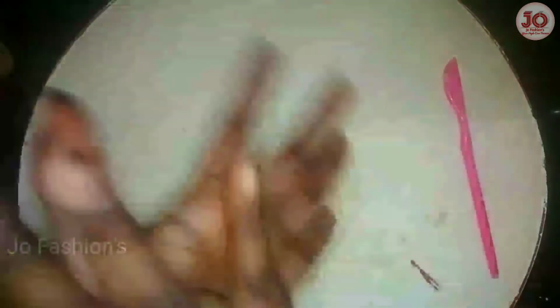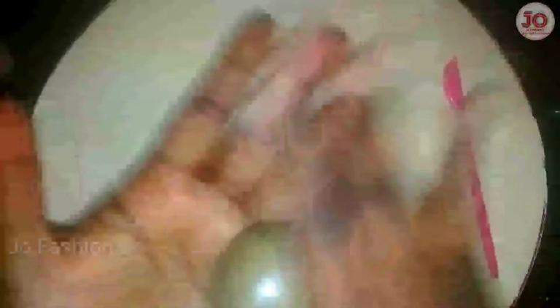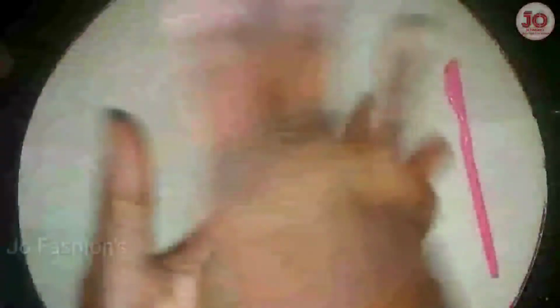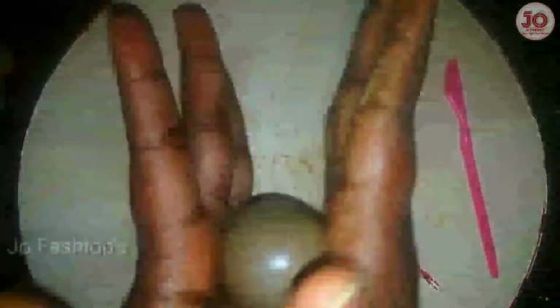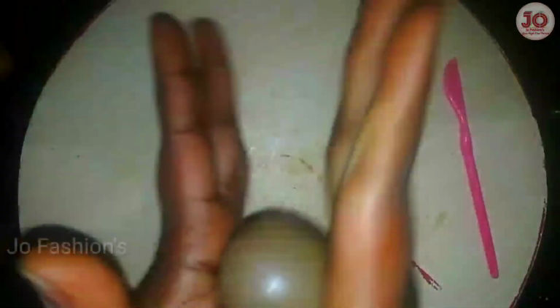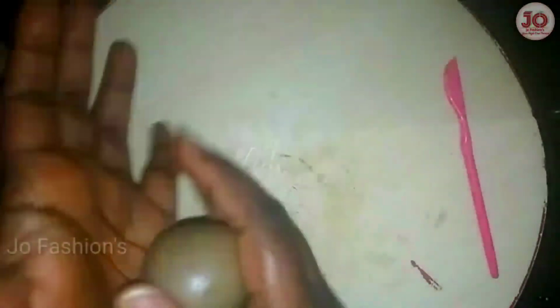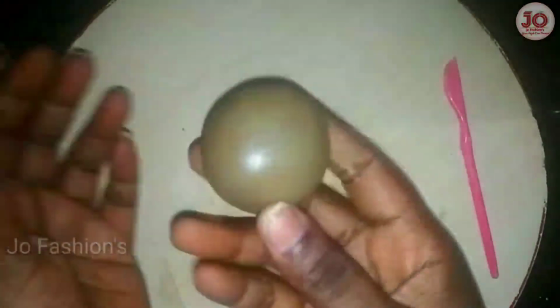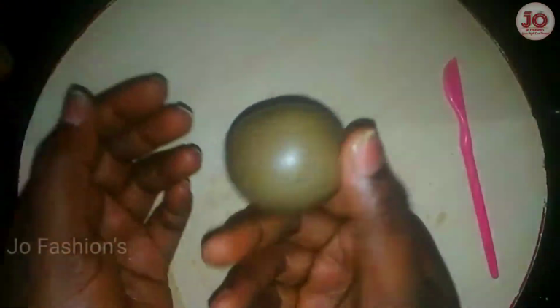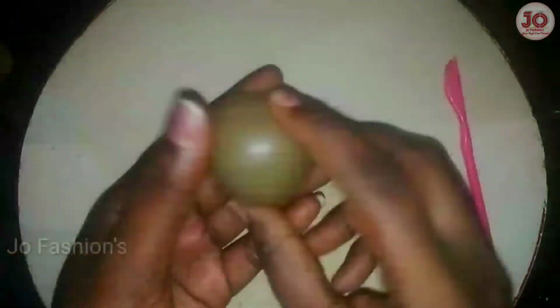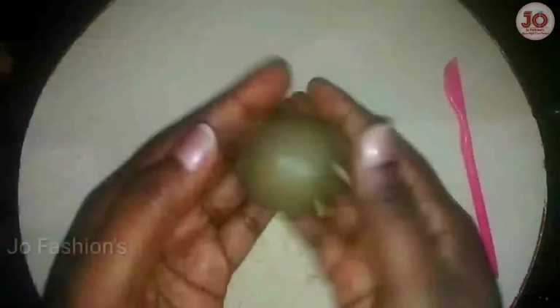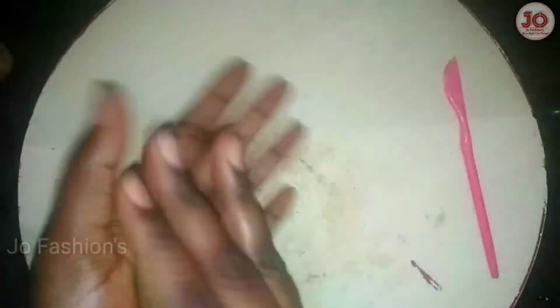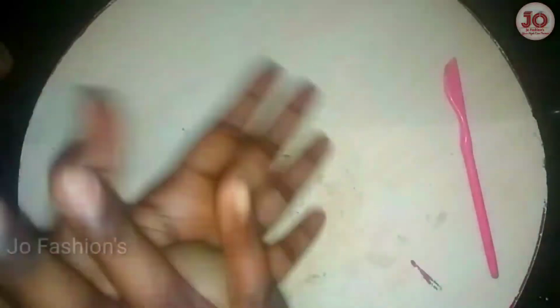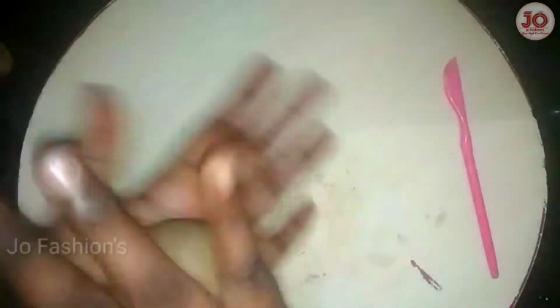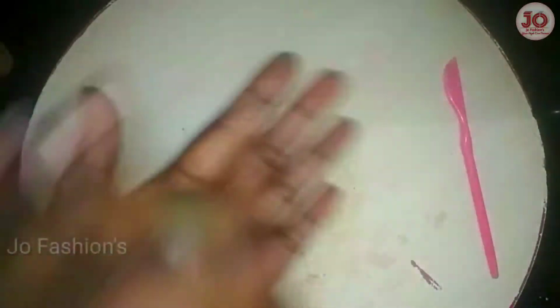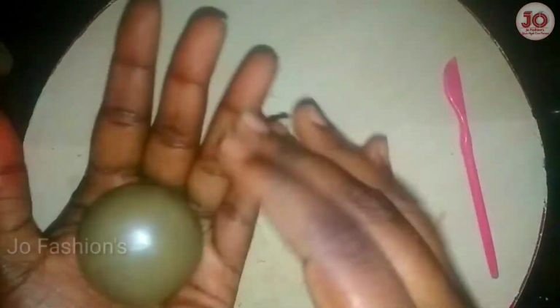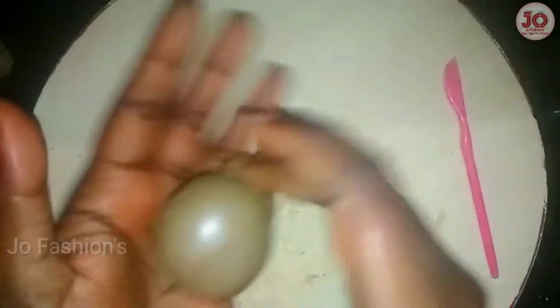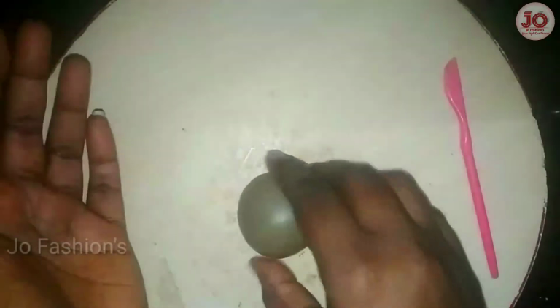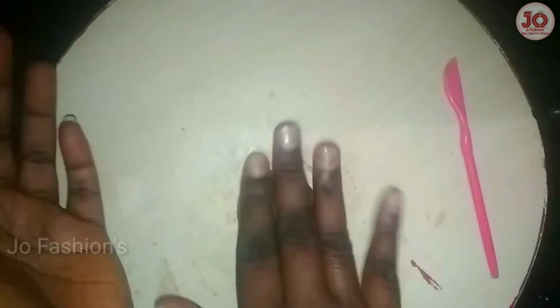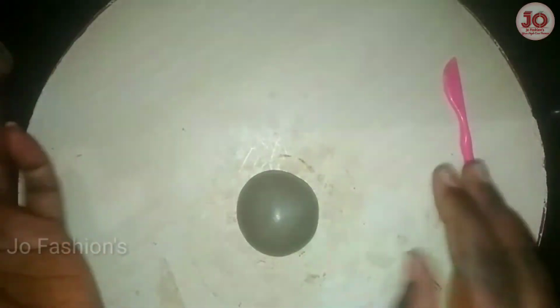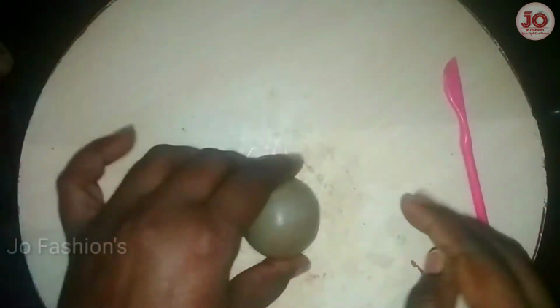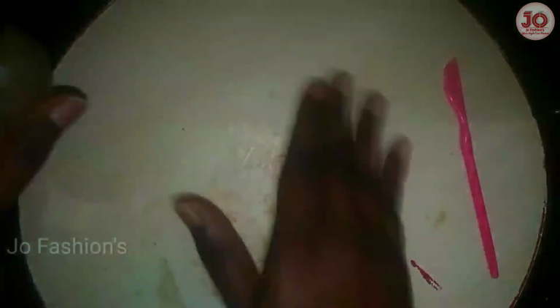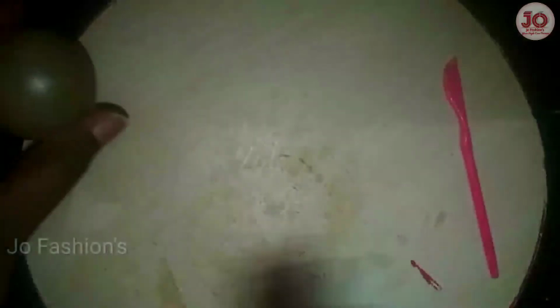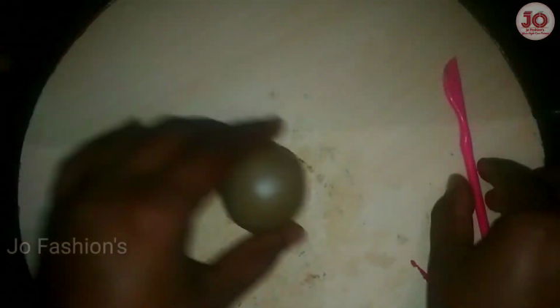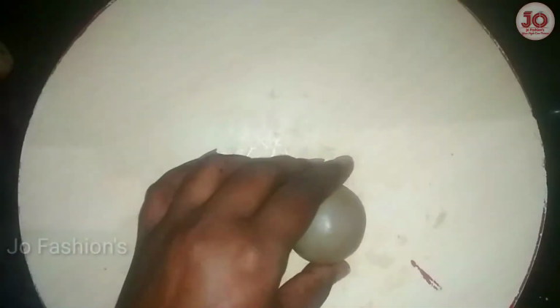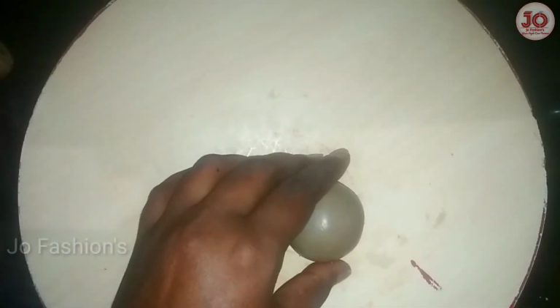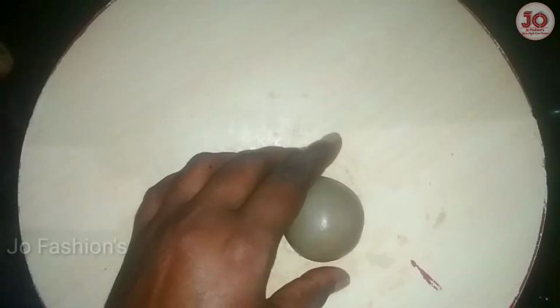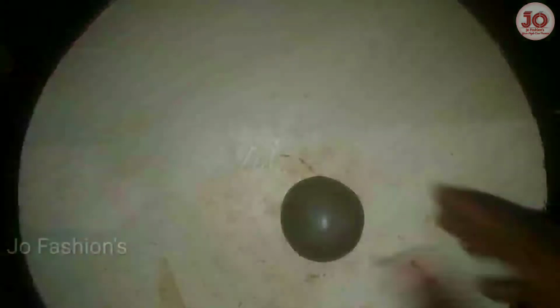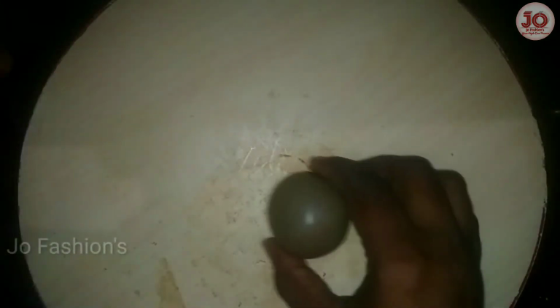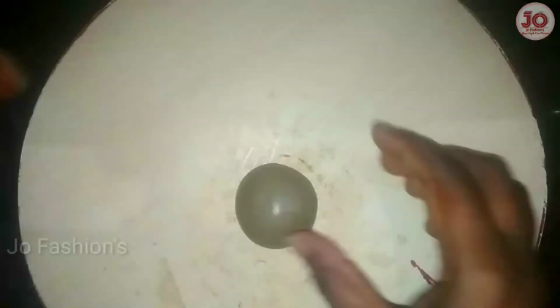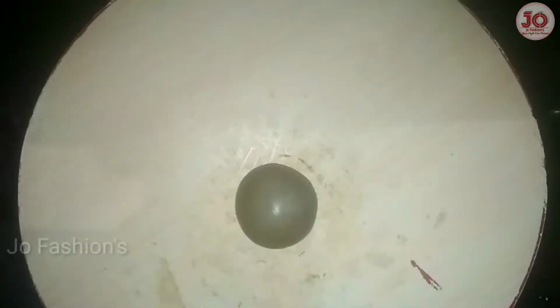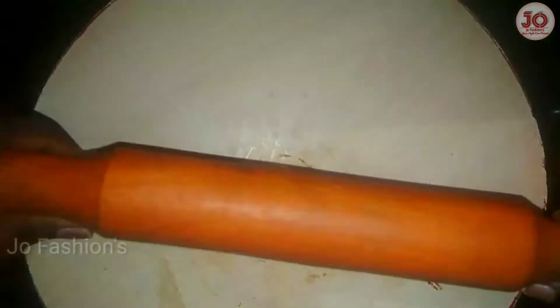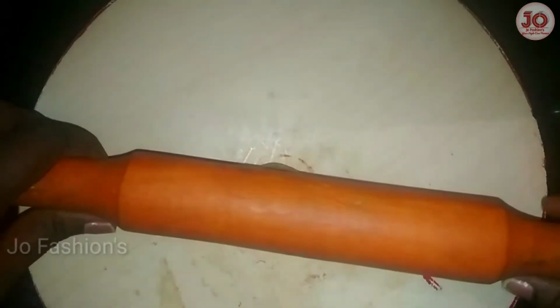Hi, welcome. I'm going to try to make a rockie. It's a very simple rockie.